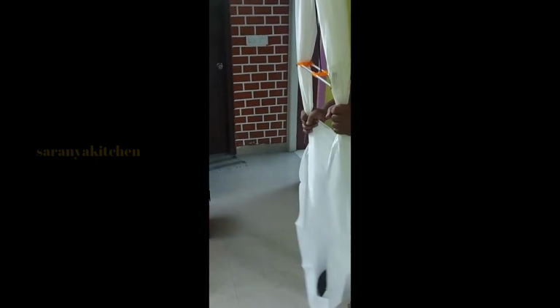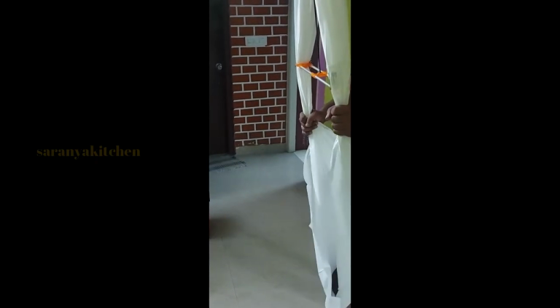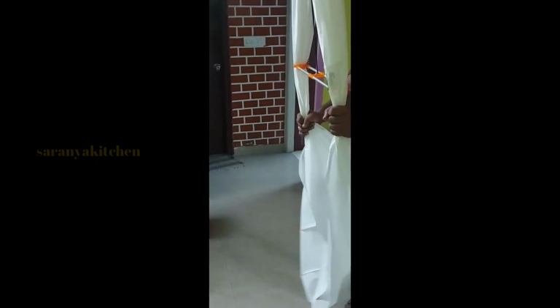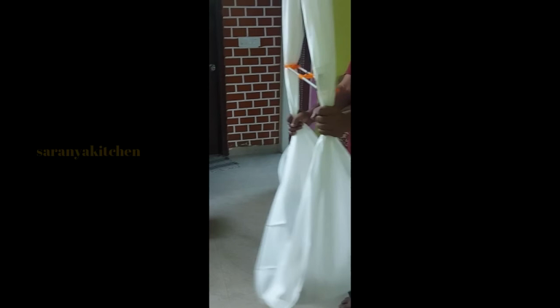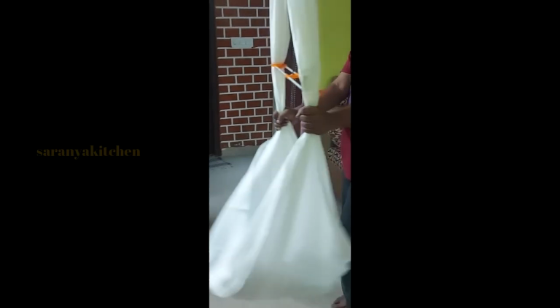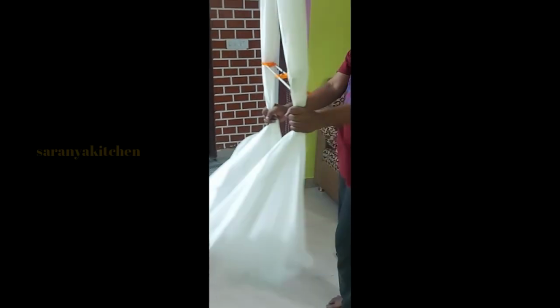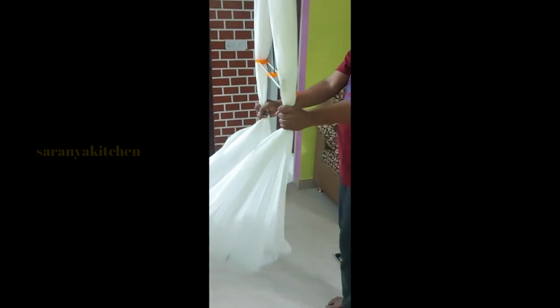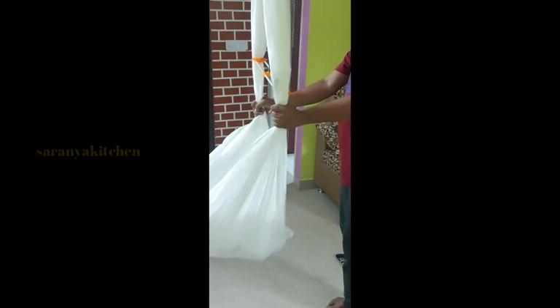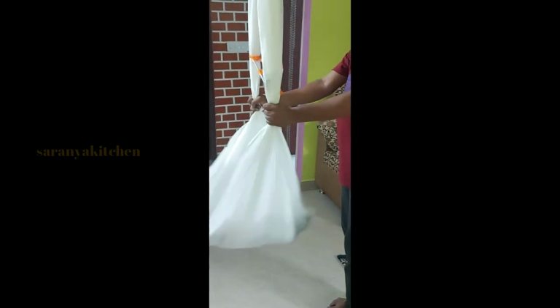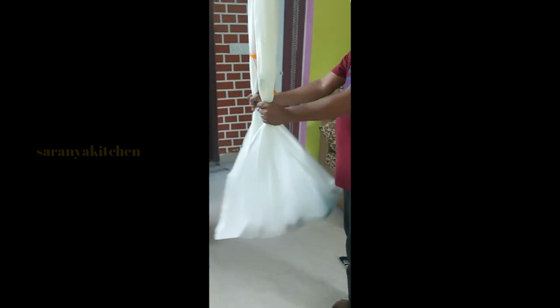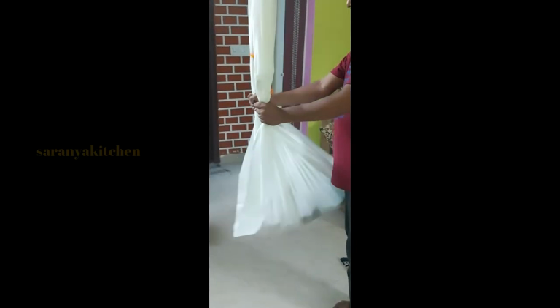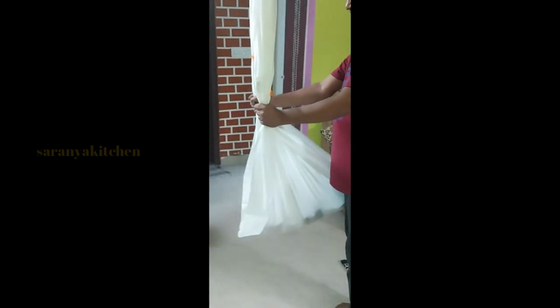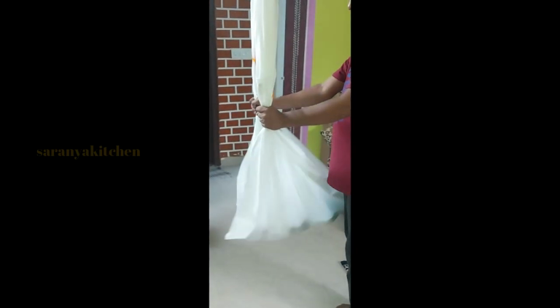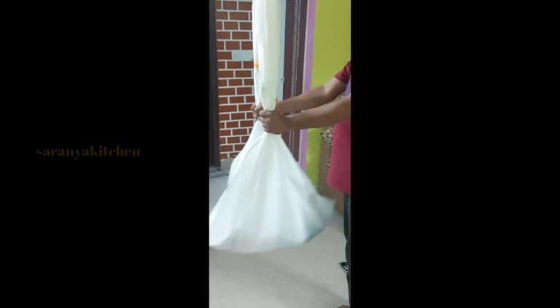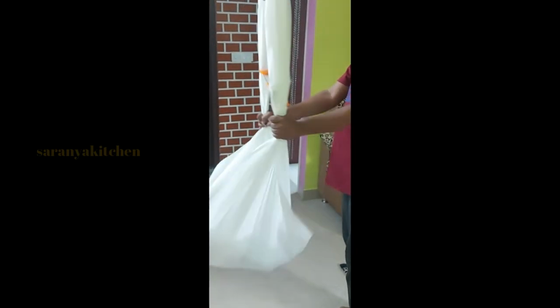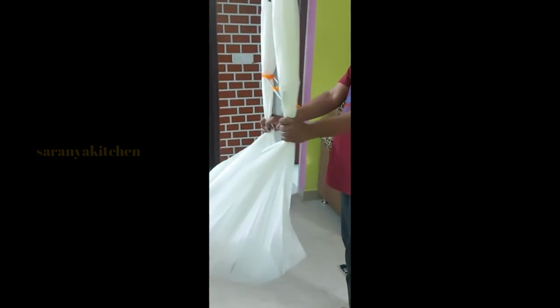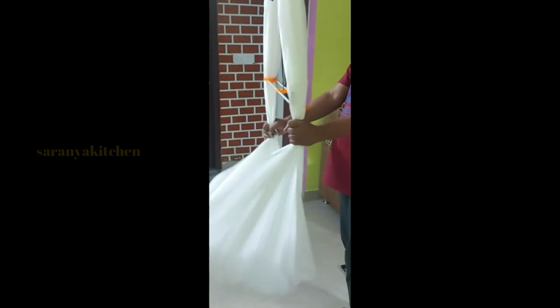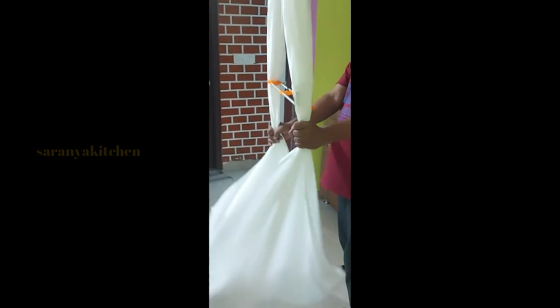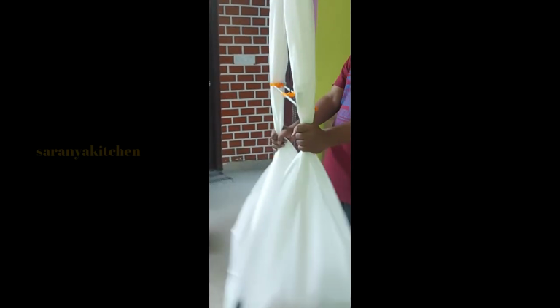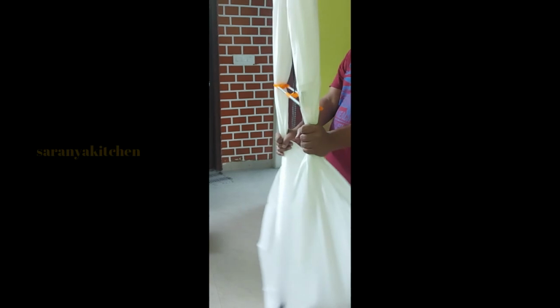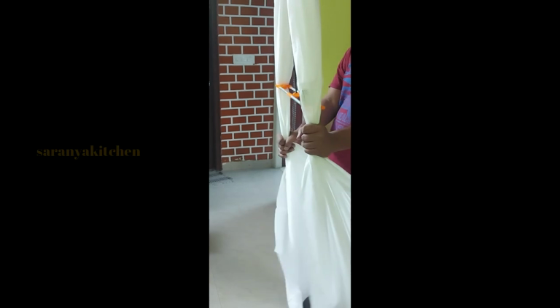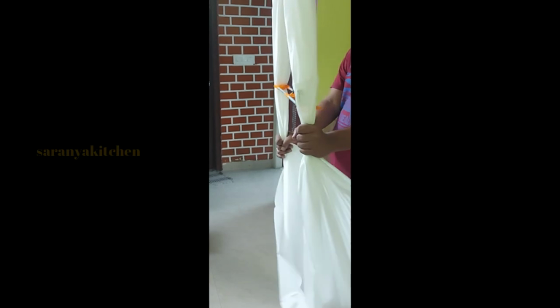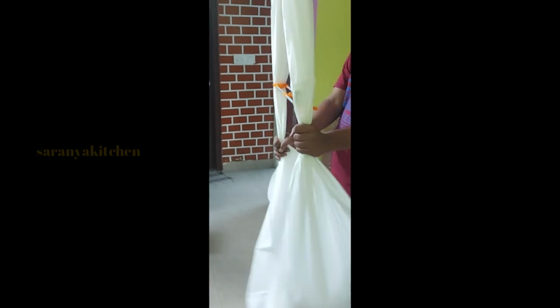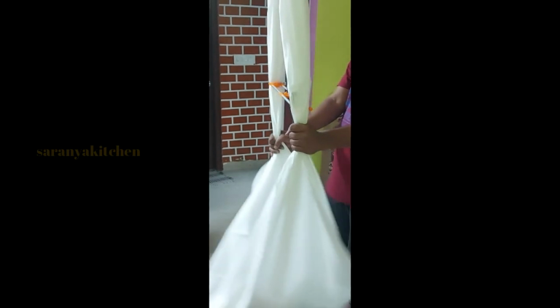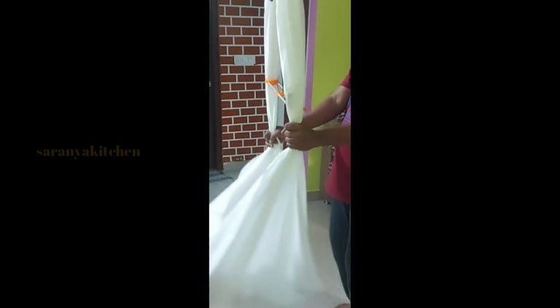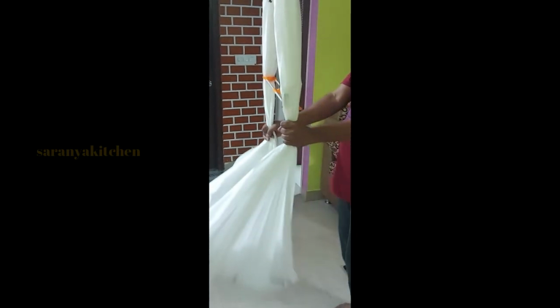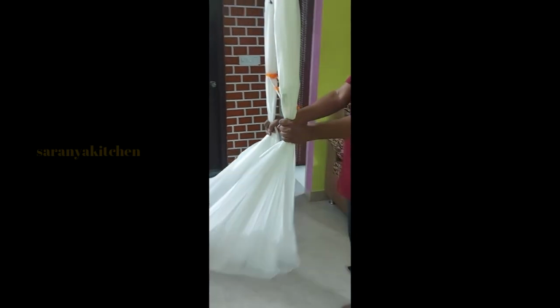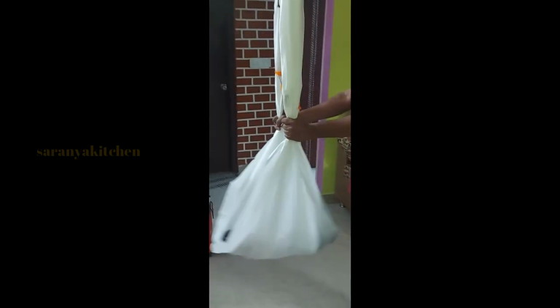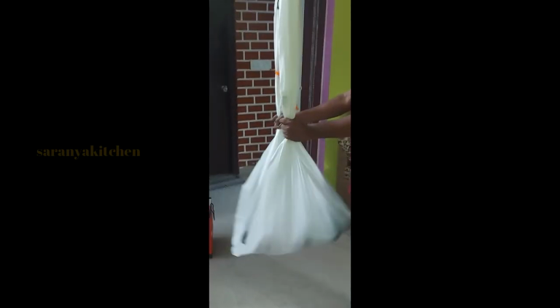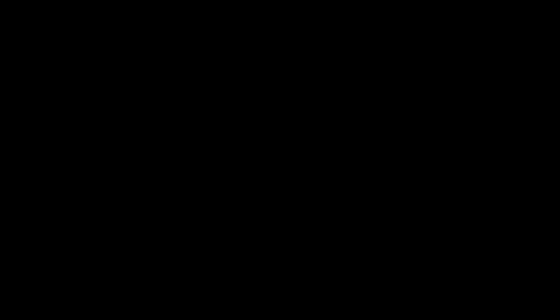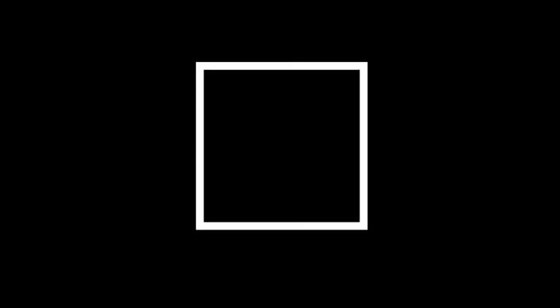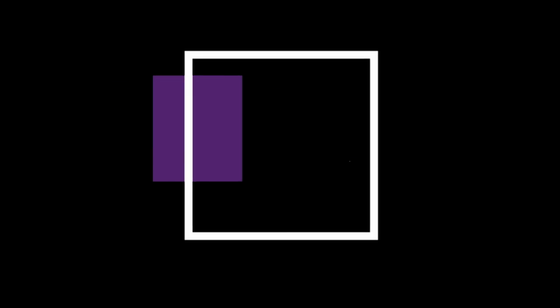If you want to try this method, please like this video and subscribe. Please do not forget to subscribe to Saranya Kitchen.